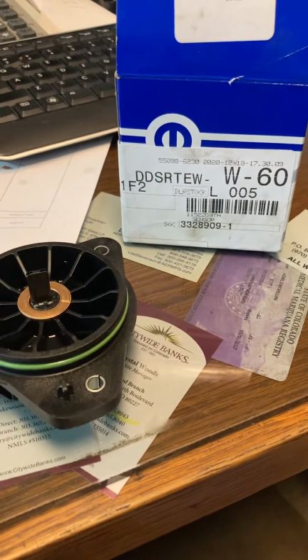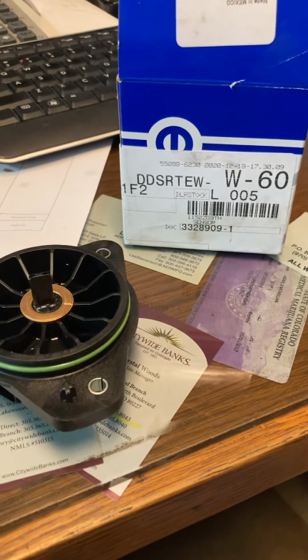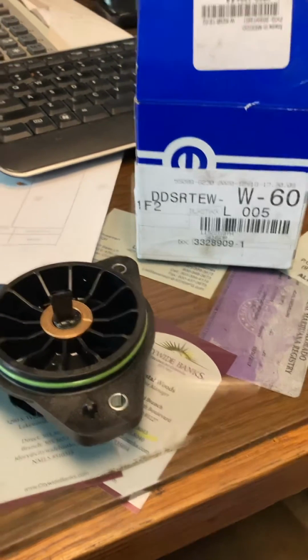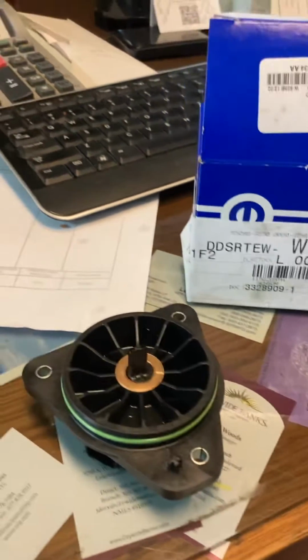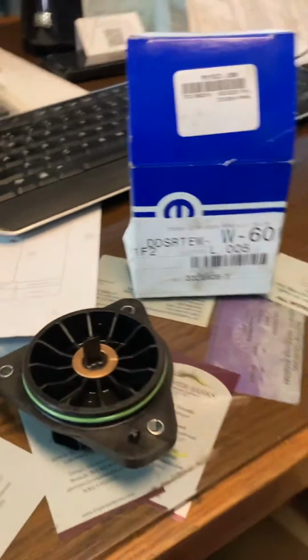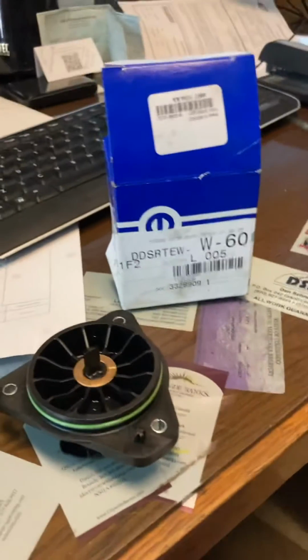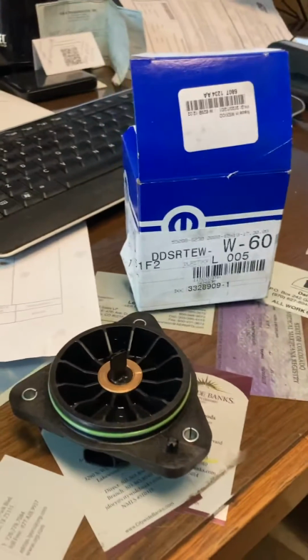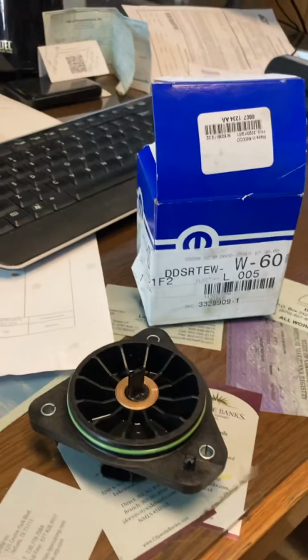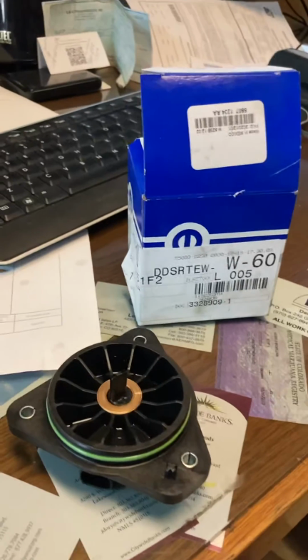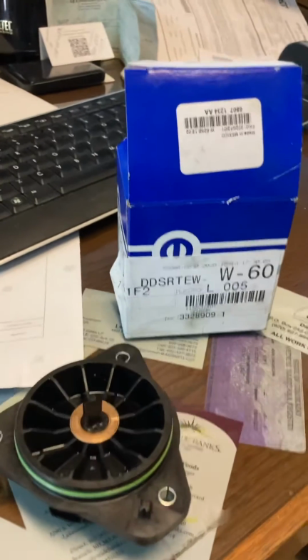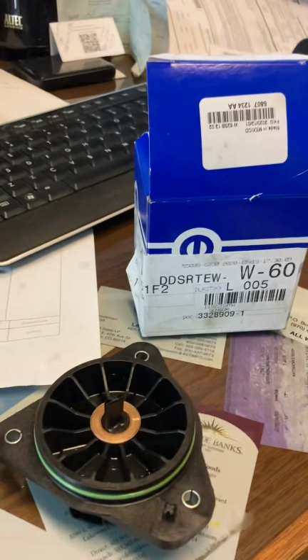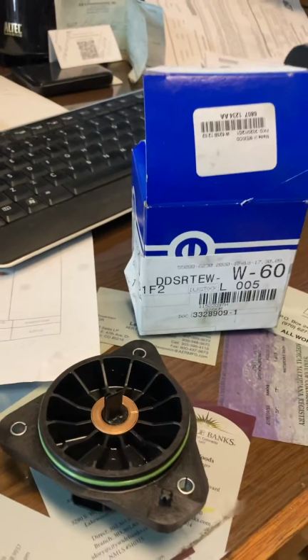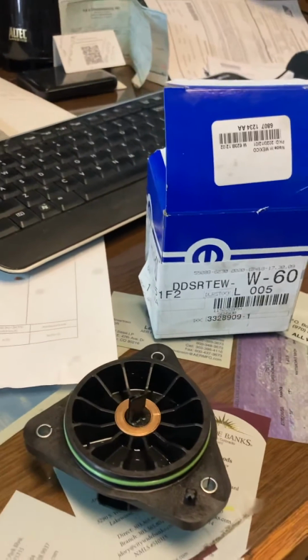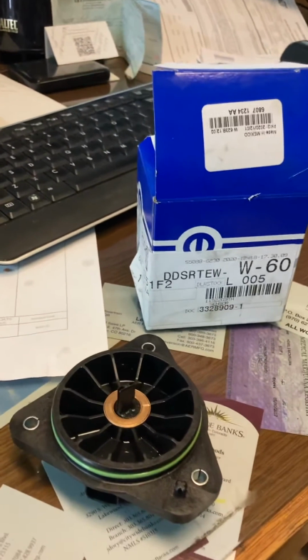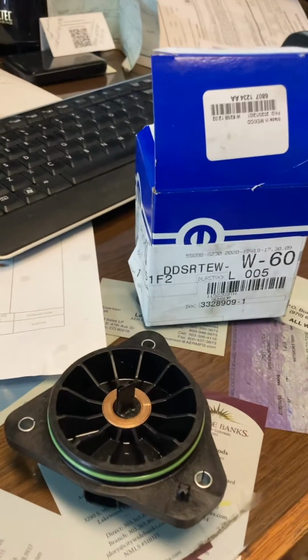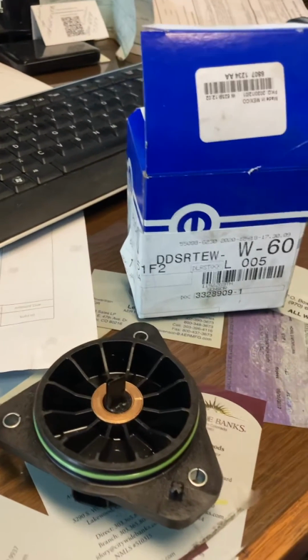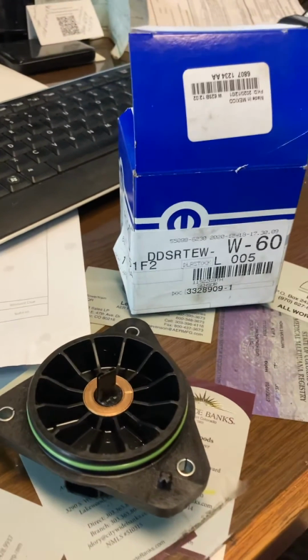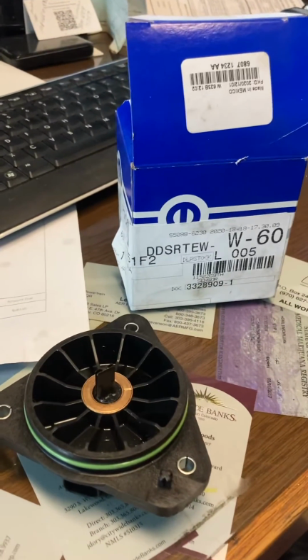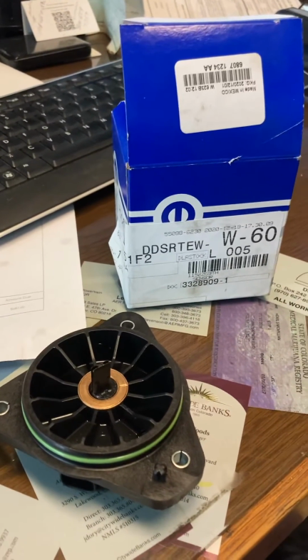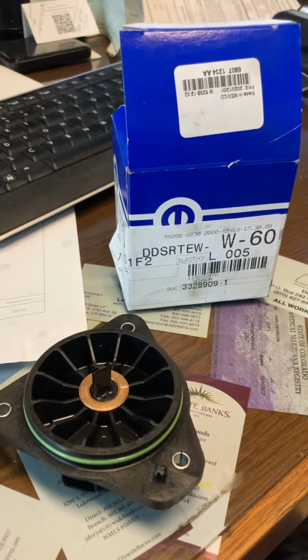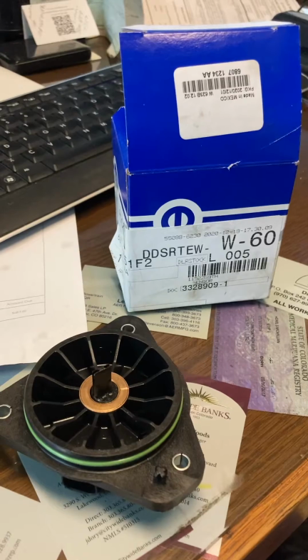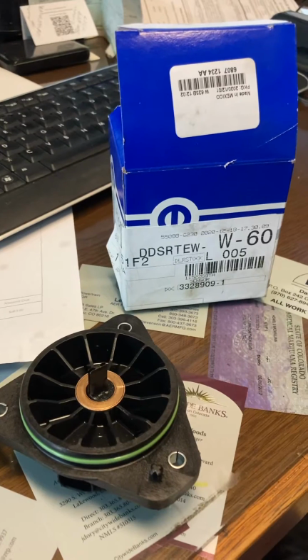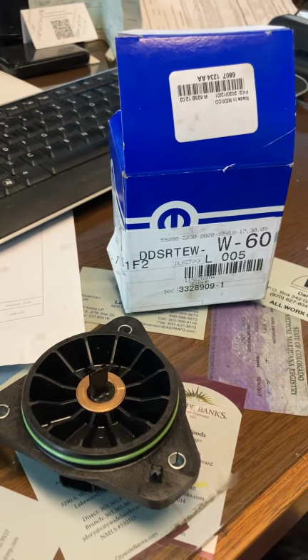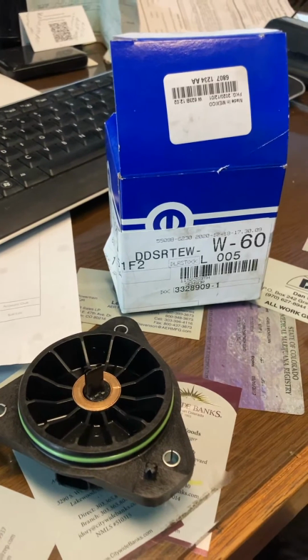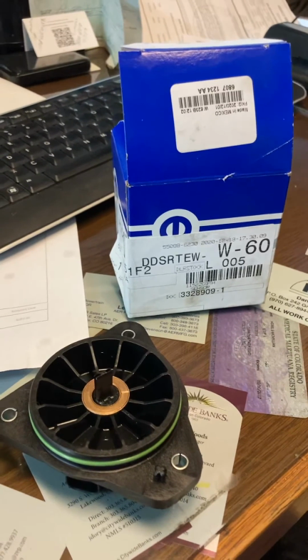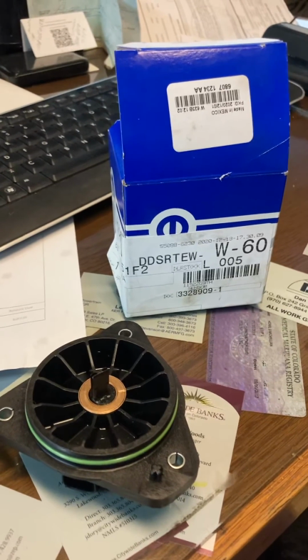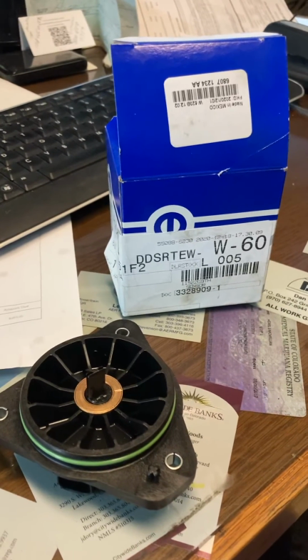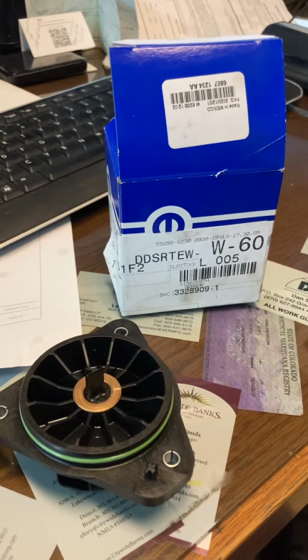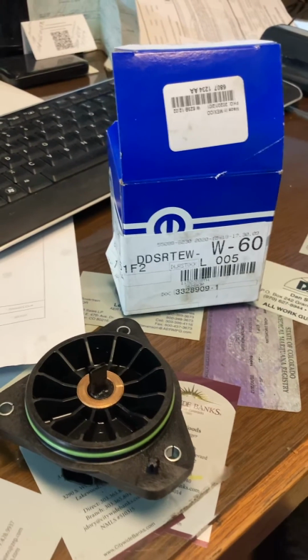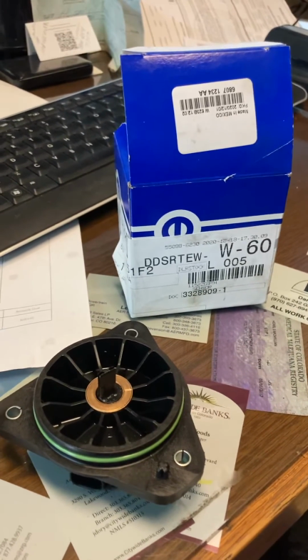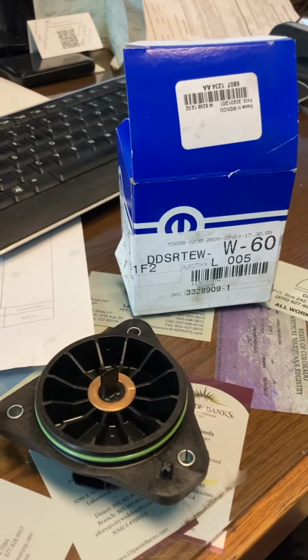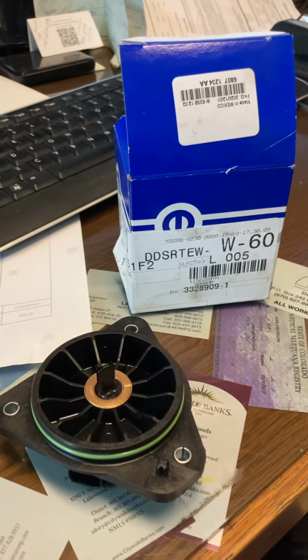Good morning, this is Shell at SNA Transmissions, and today I want to explain how to set the timing on the shift motor for the transfer cases on the Select Terrain Jeeps.